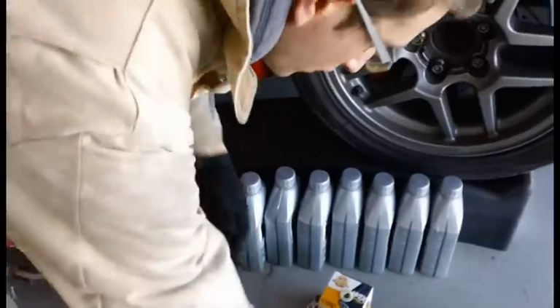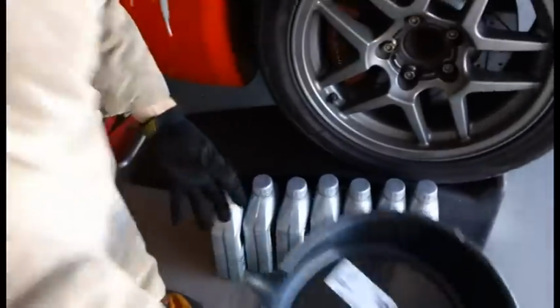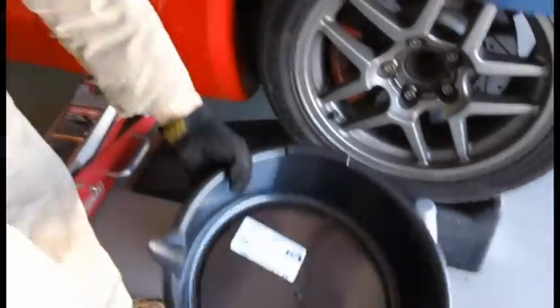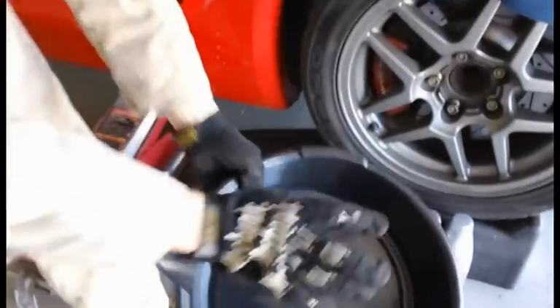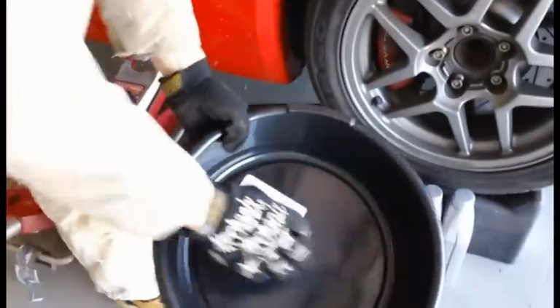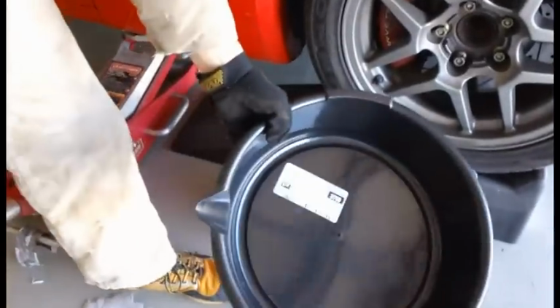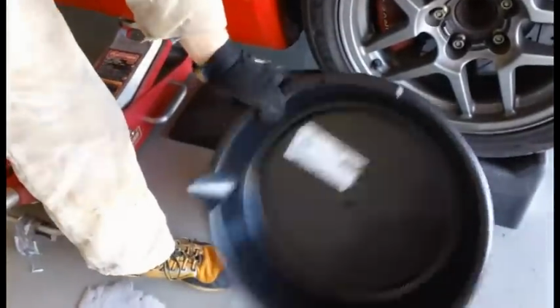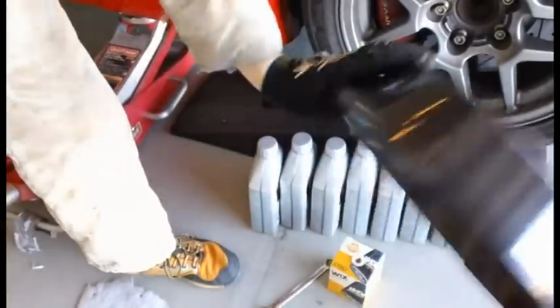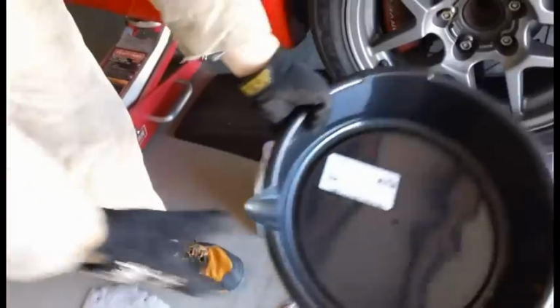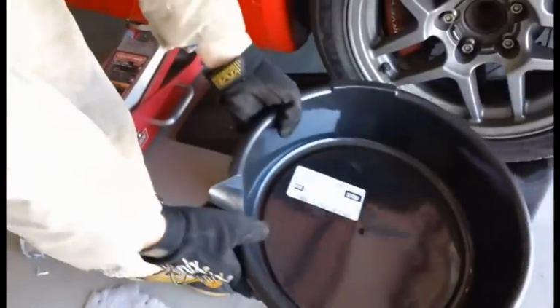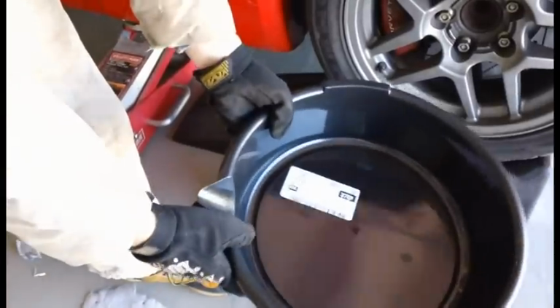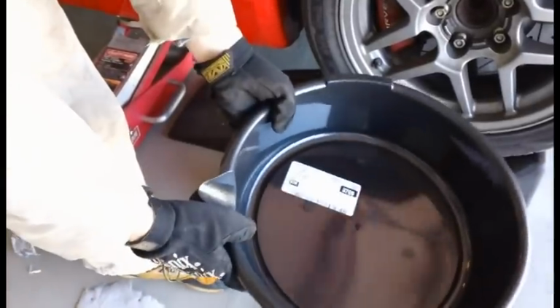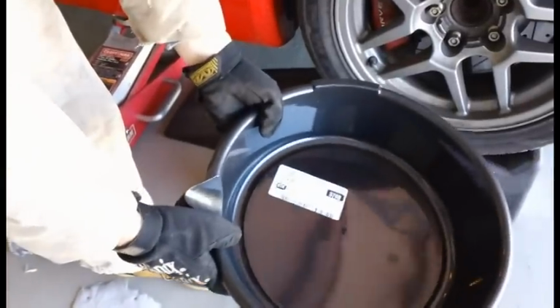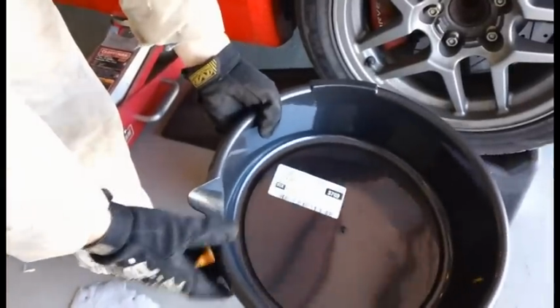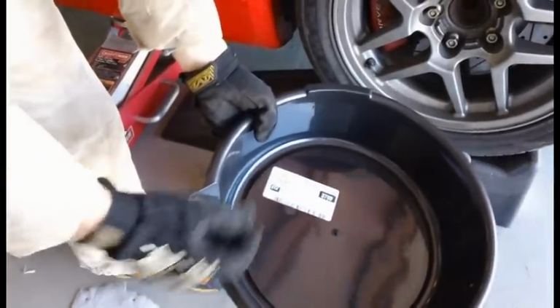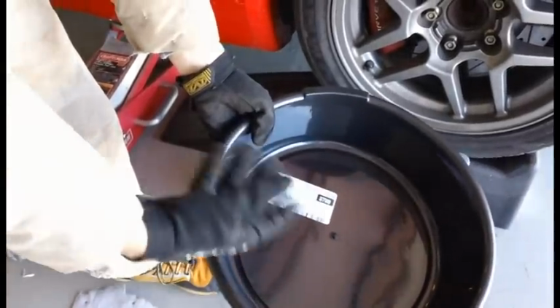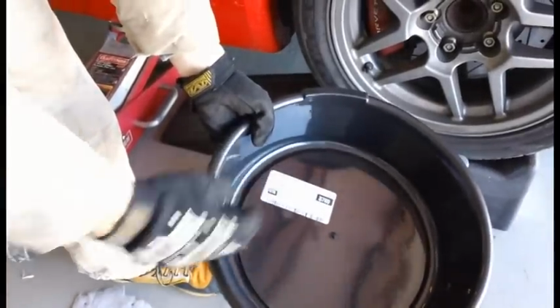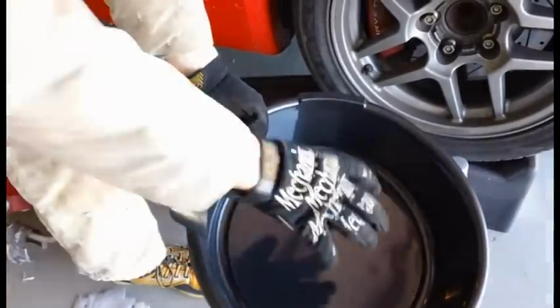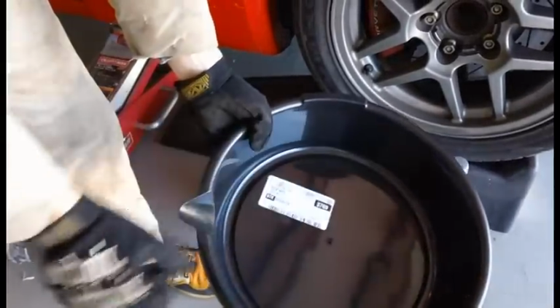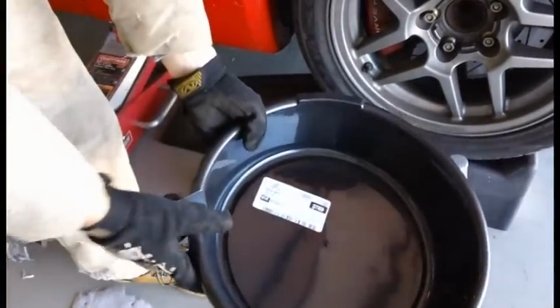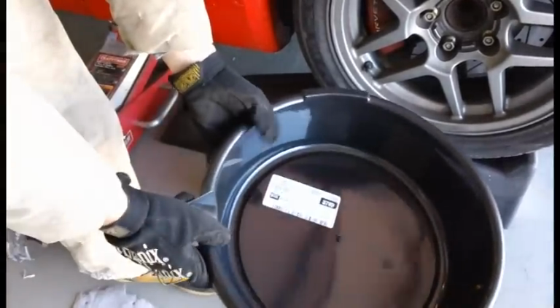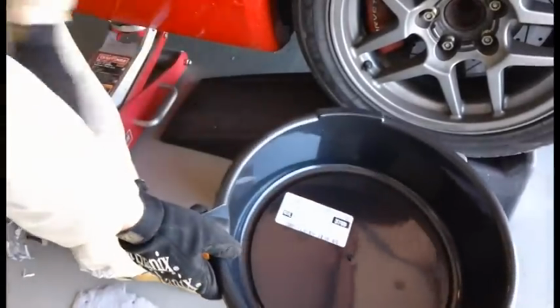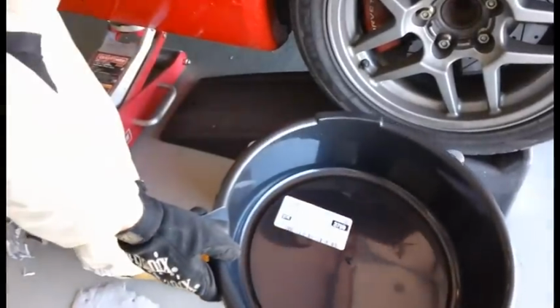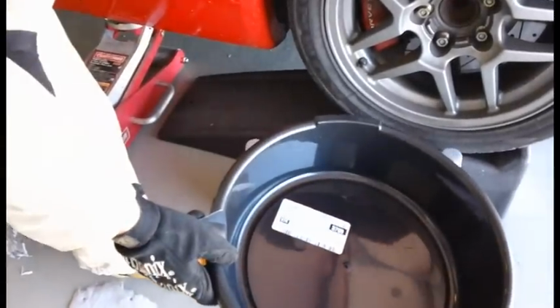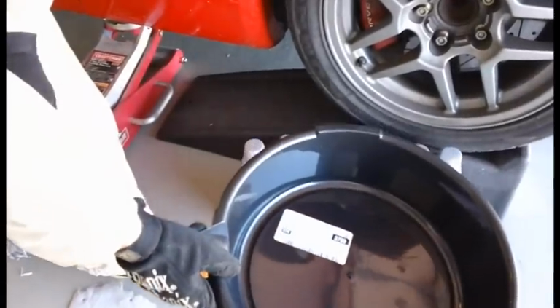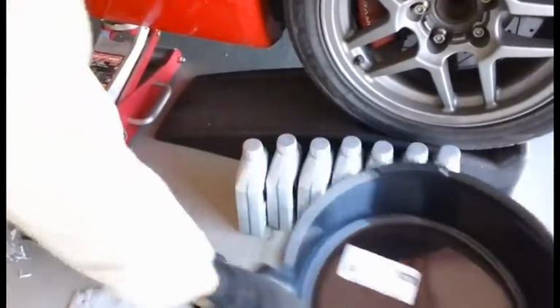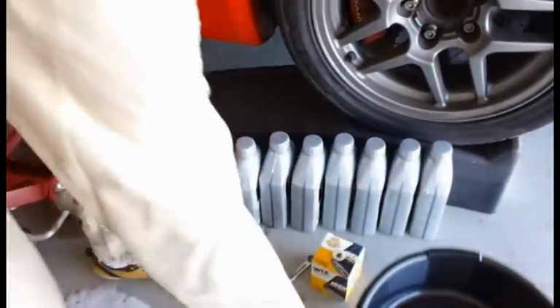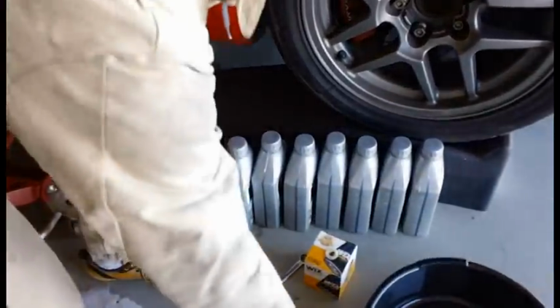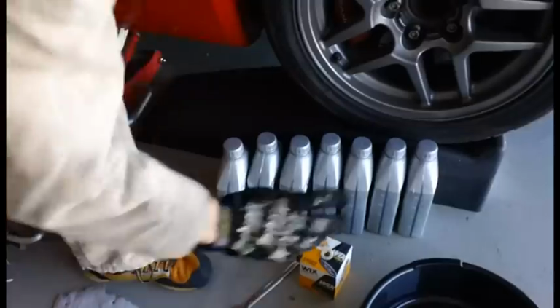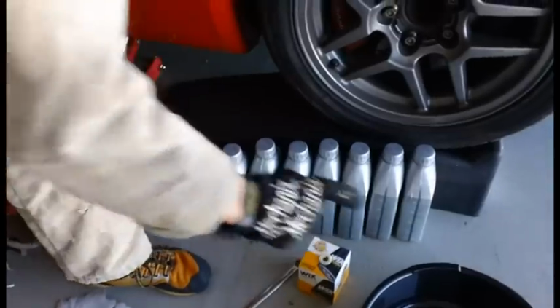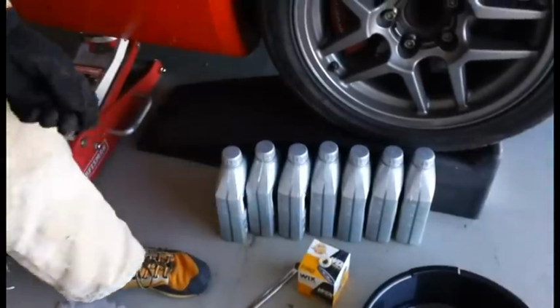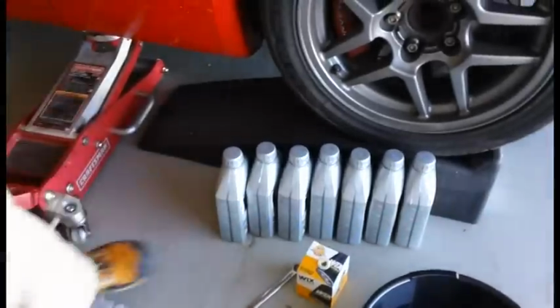This is my oil pan — it only holds seven quarts, so I actually have two of them. I'm going to be recycling the oil today, so I've got that one to pour most of it into.